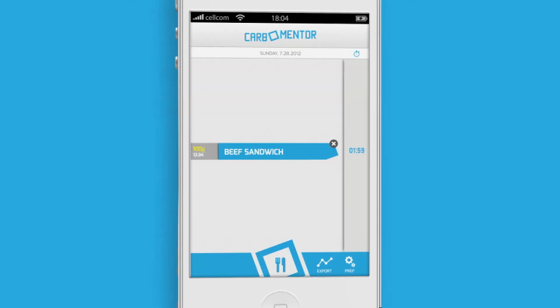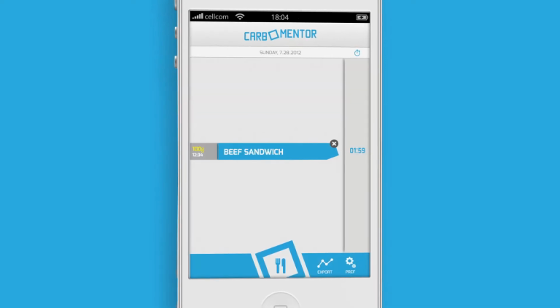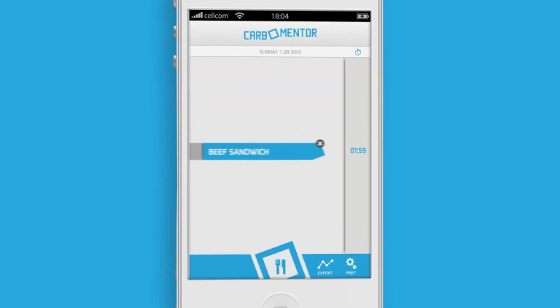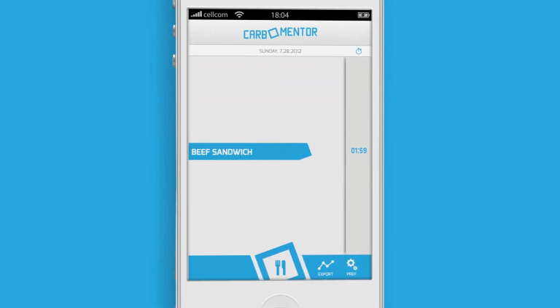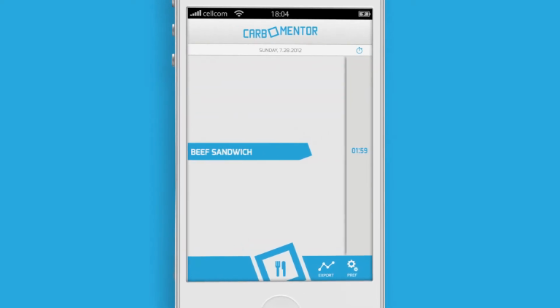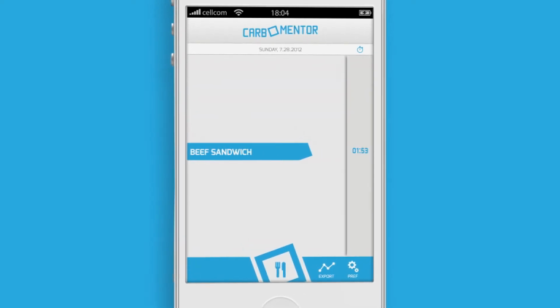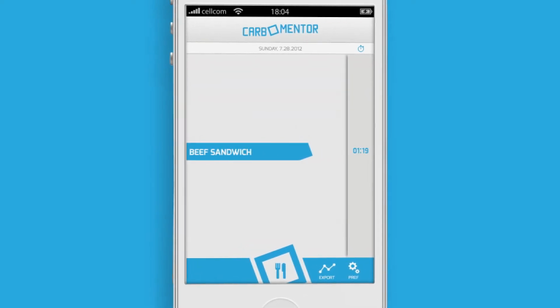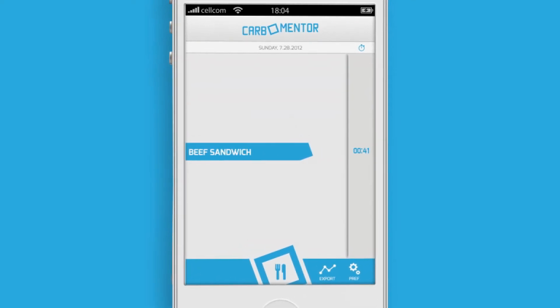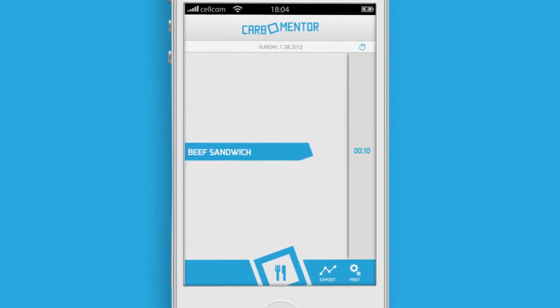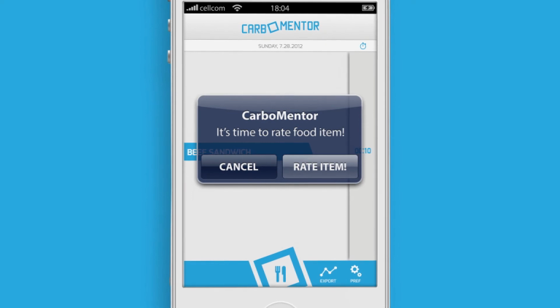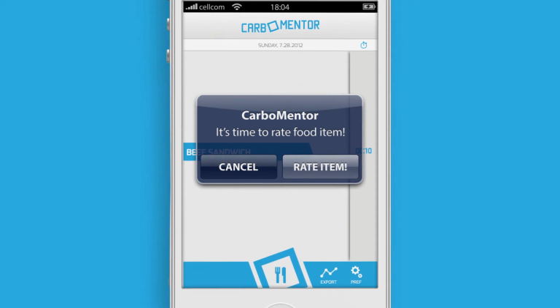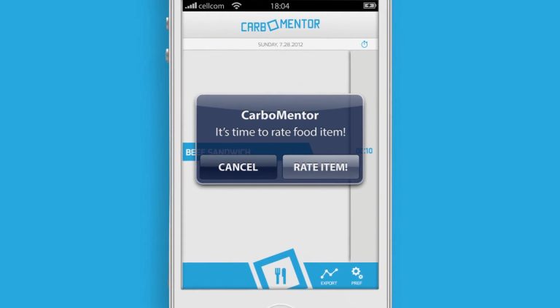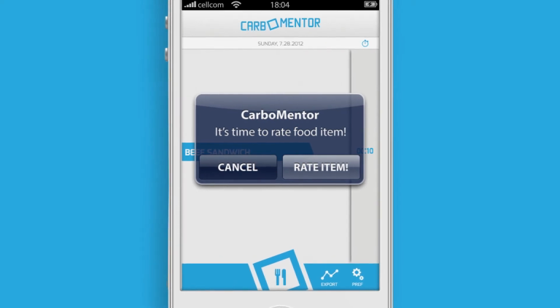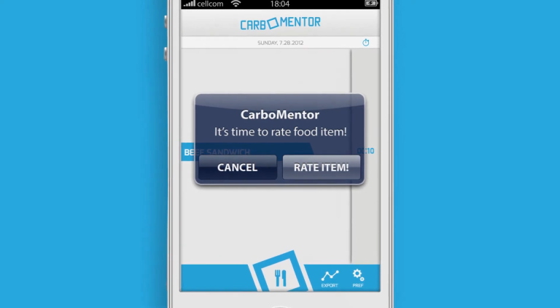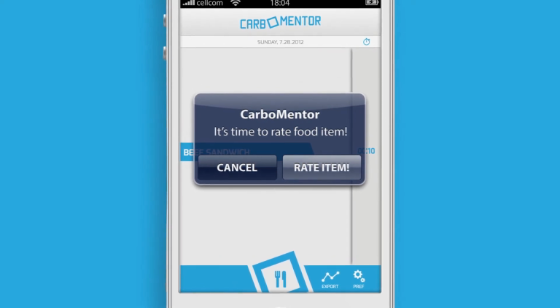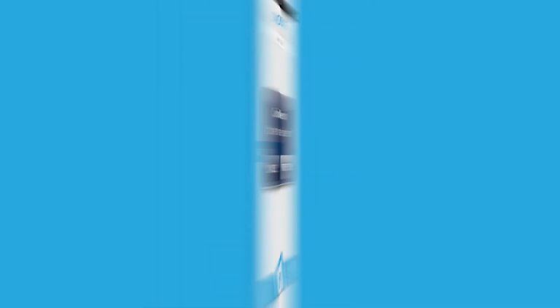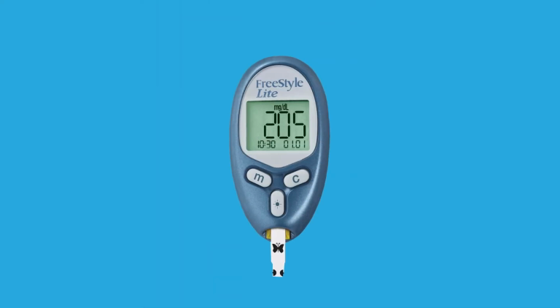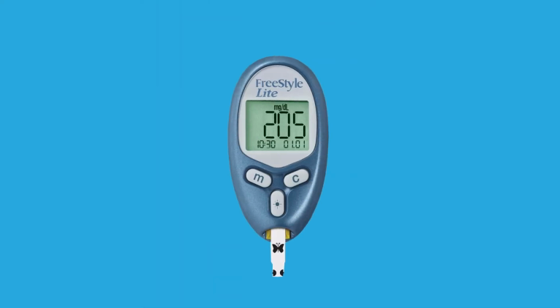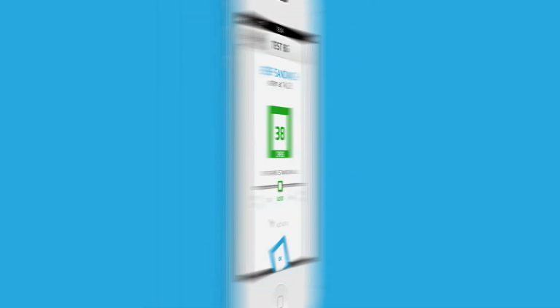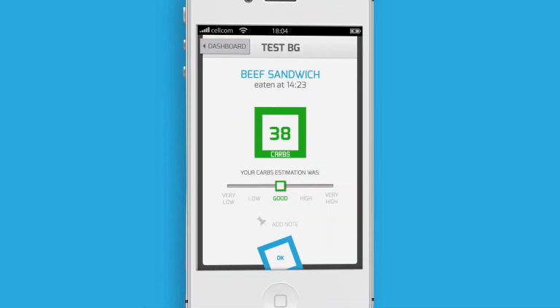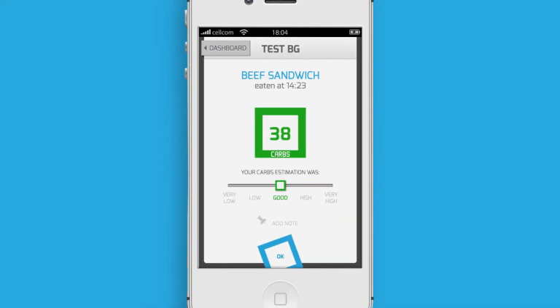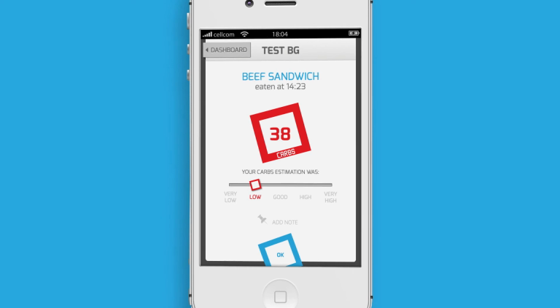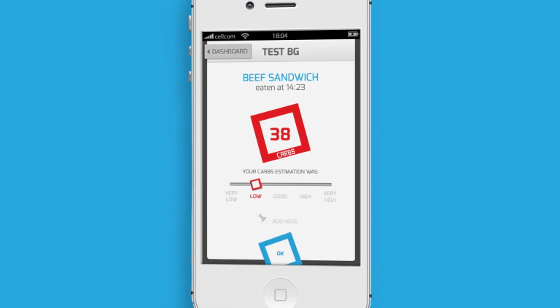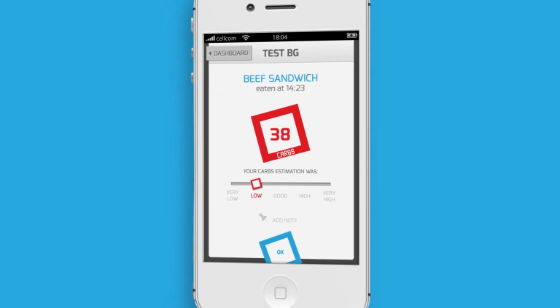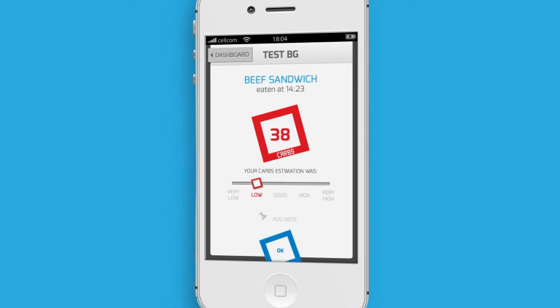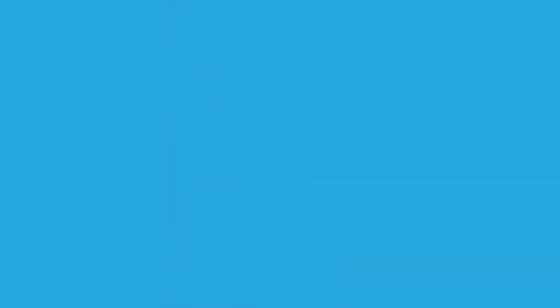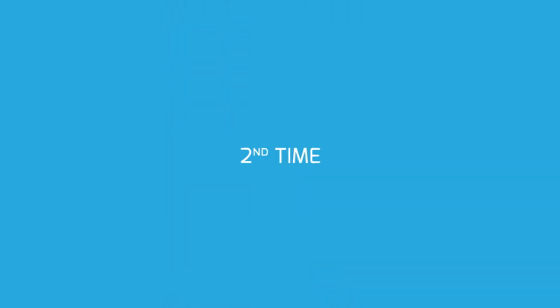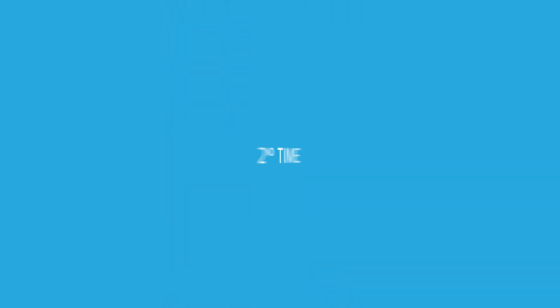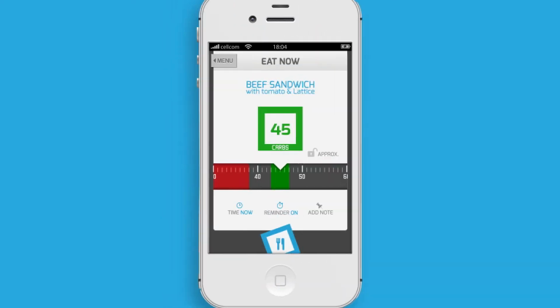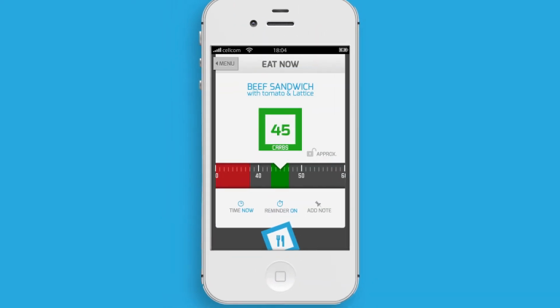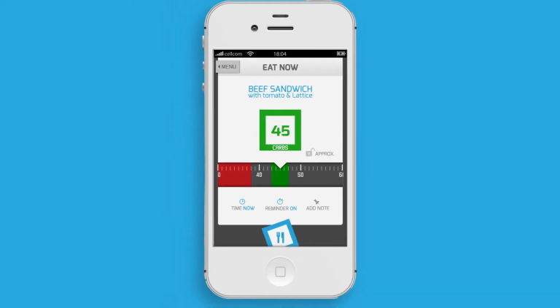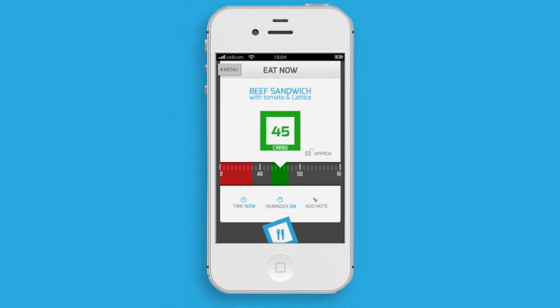The food is added to the daily dashboard, and later, Carbomentor reminds you to test your blood glucose levels. Rate your carb estimation based on your result, and that's it — you now have this meal solved.